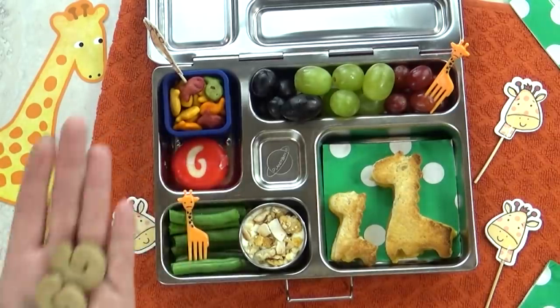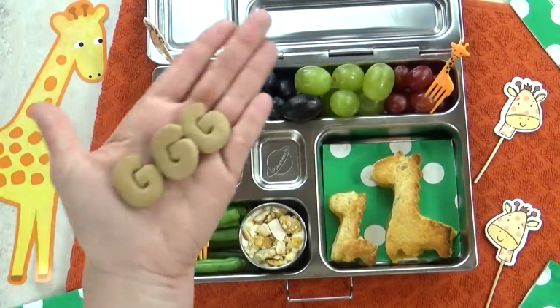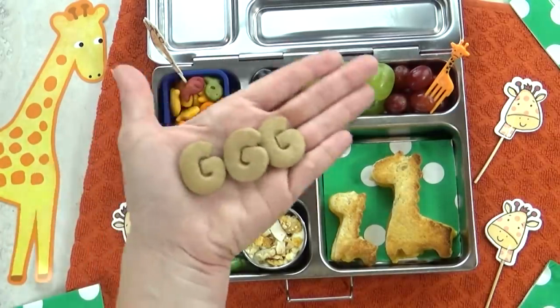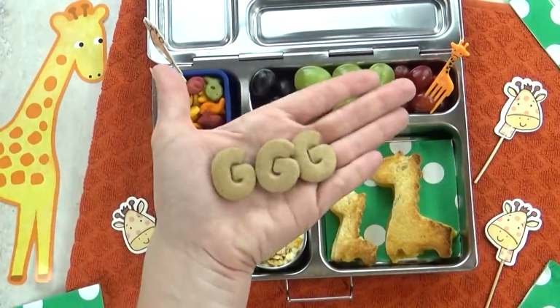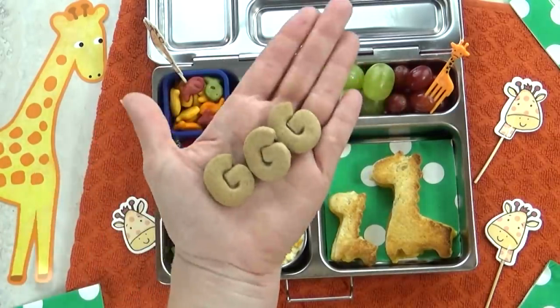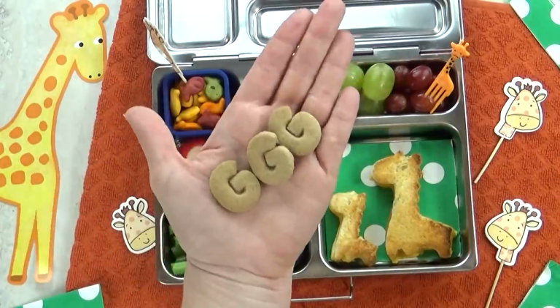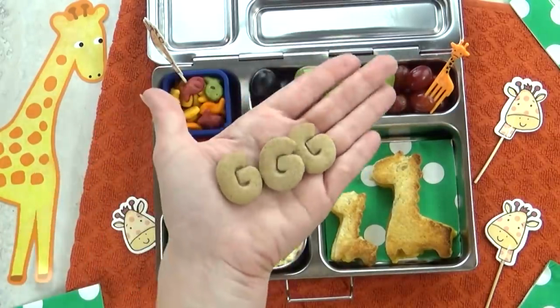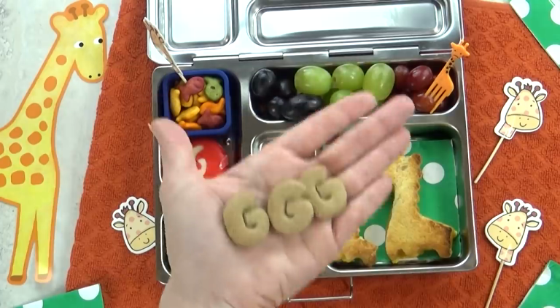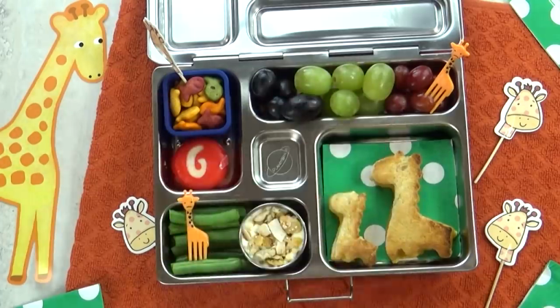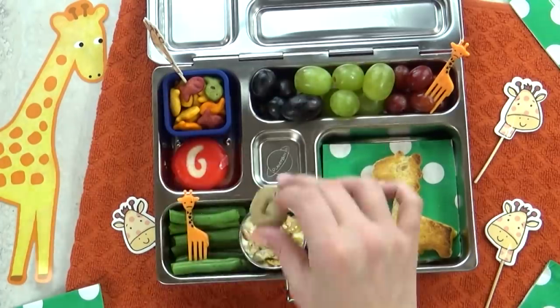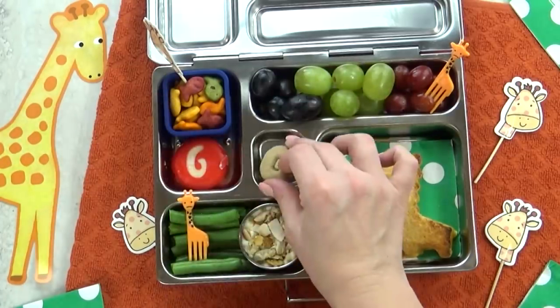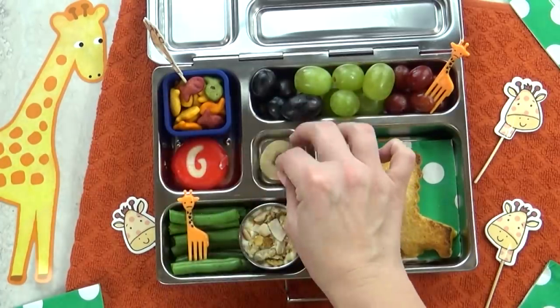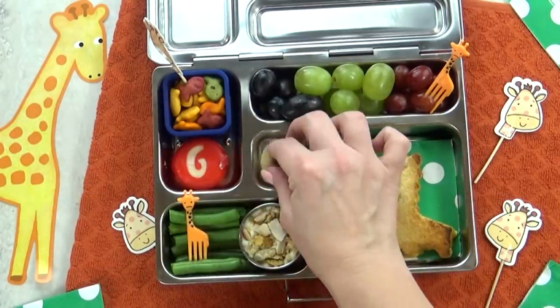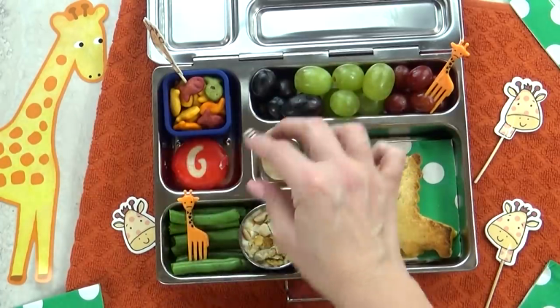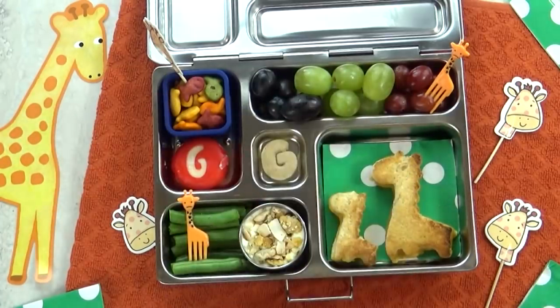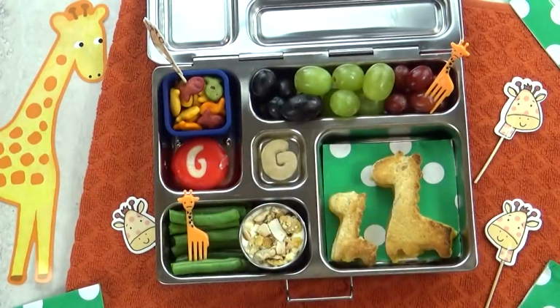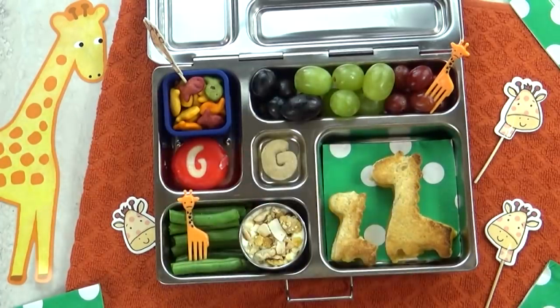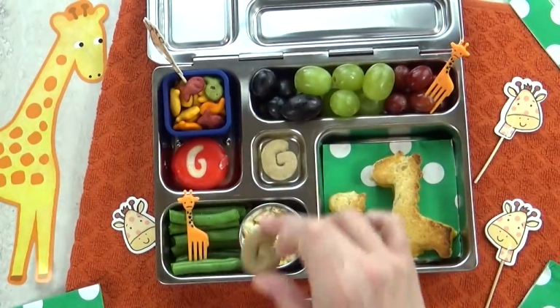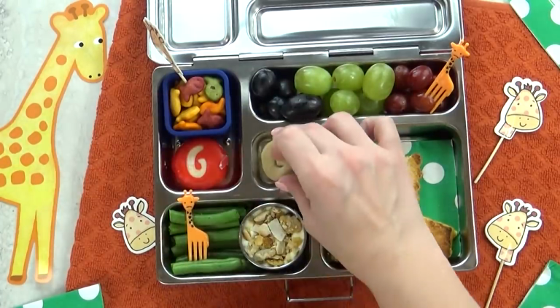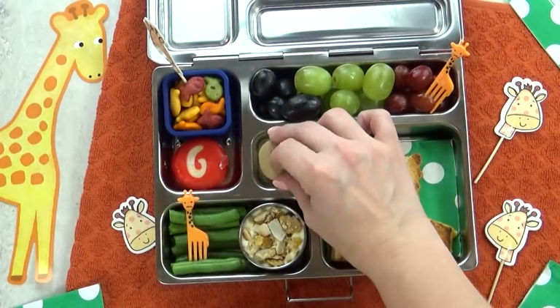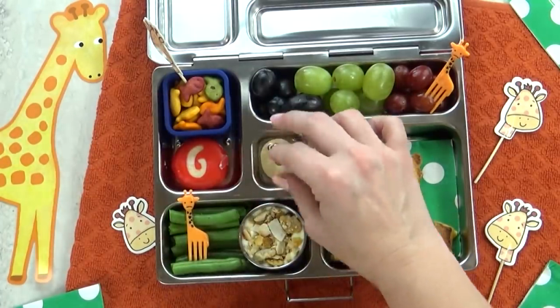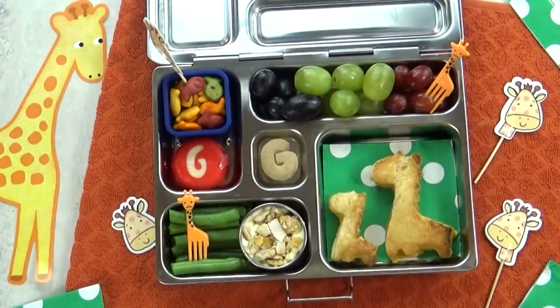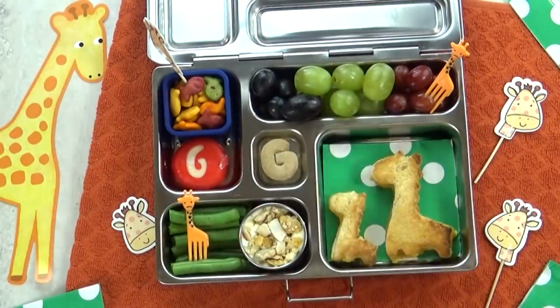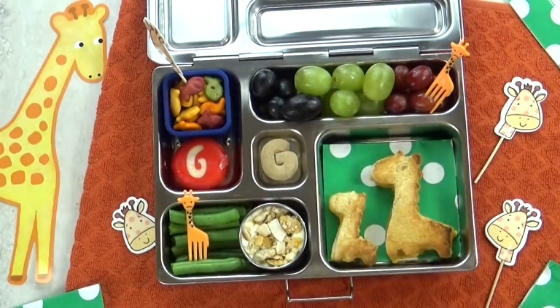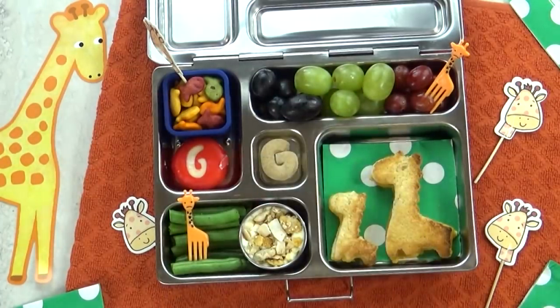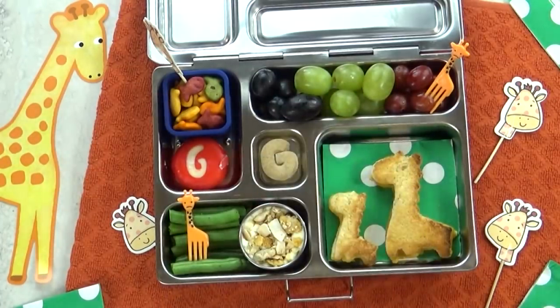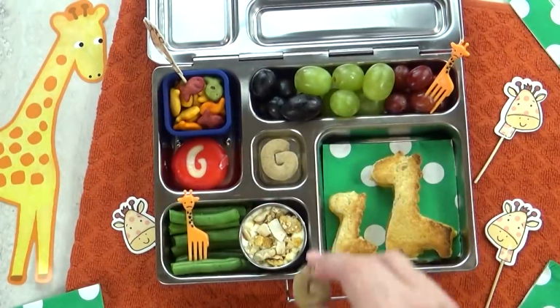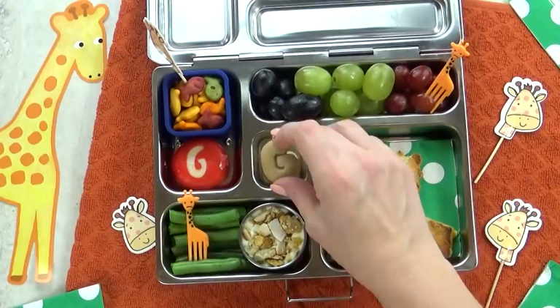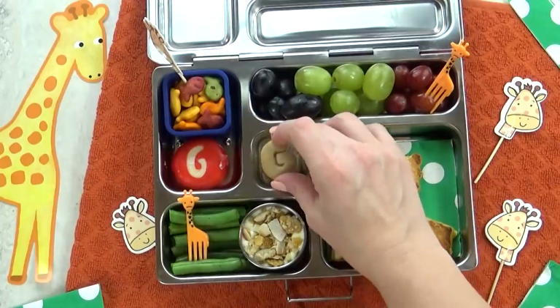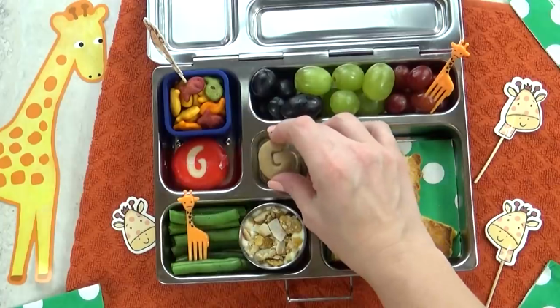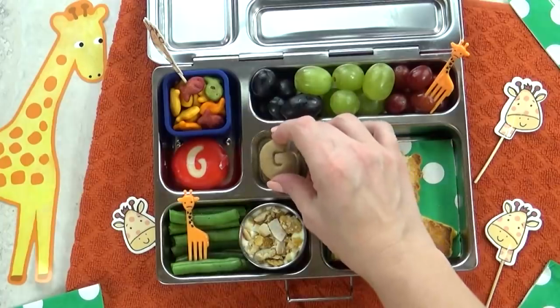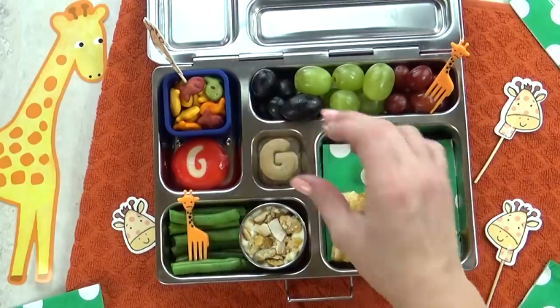For our special treat today, I'm going to throw in some of these cookies. These taste like a graham cracker cookie, and I'm going to use the G-shaped ones.